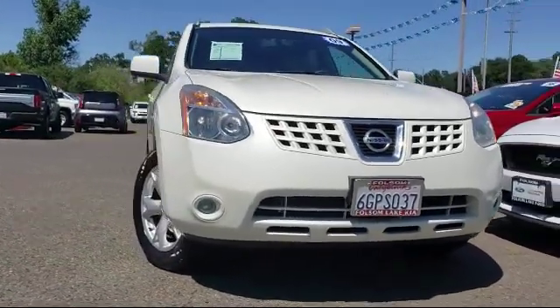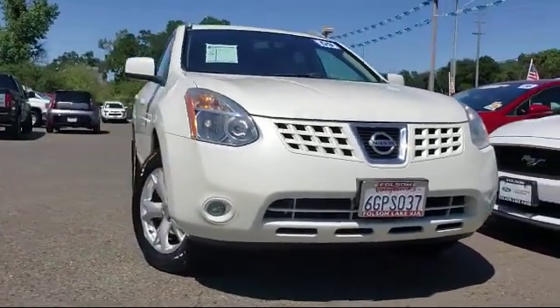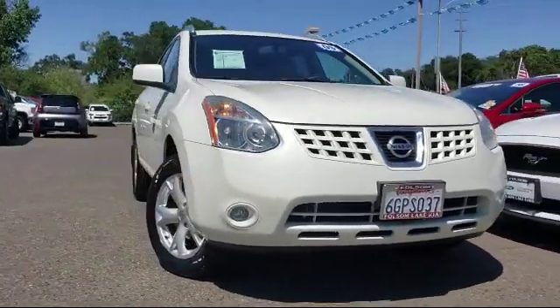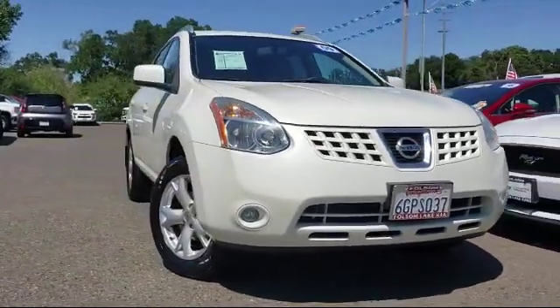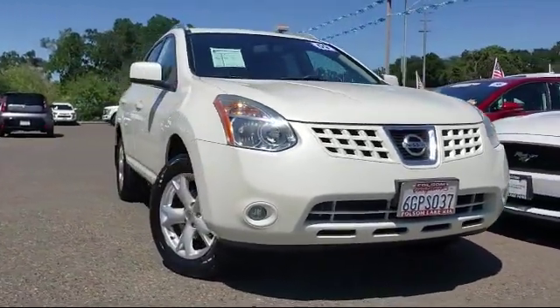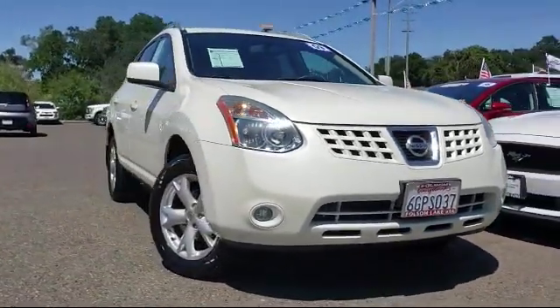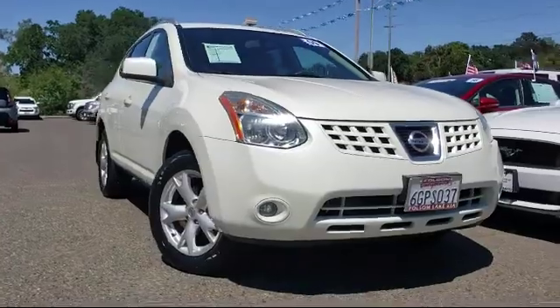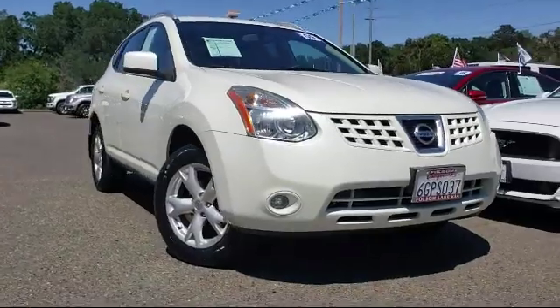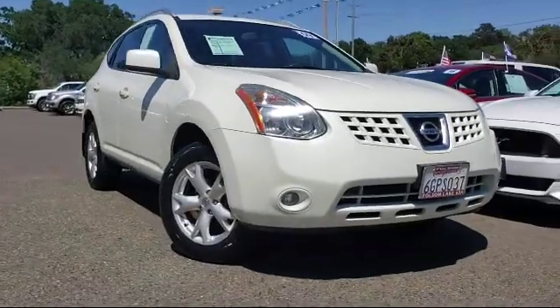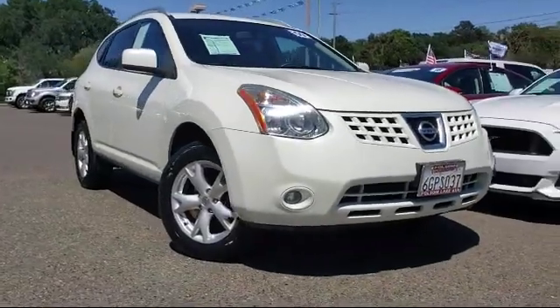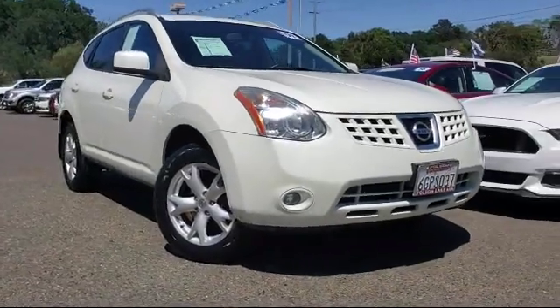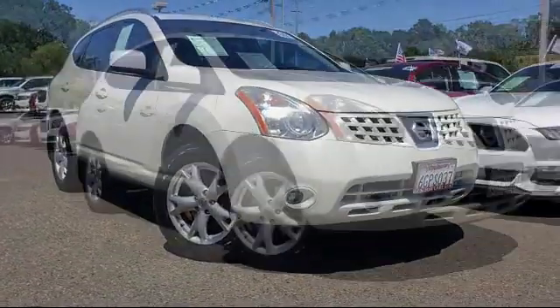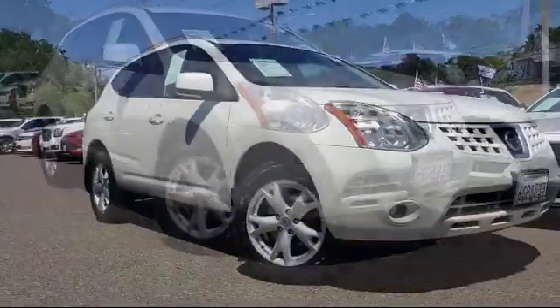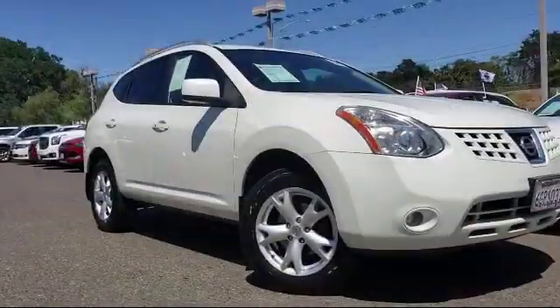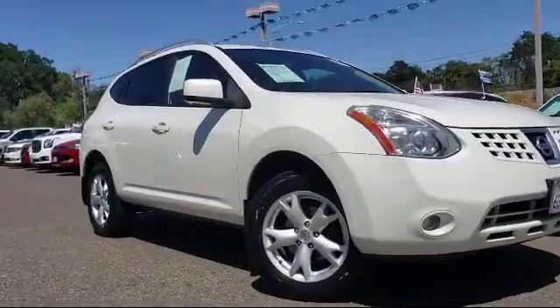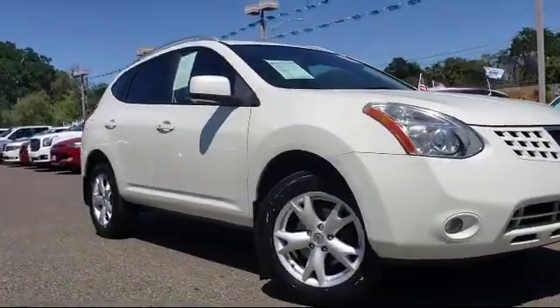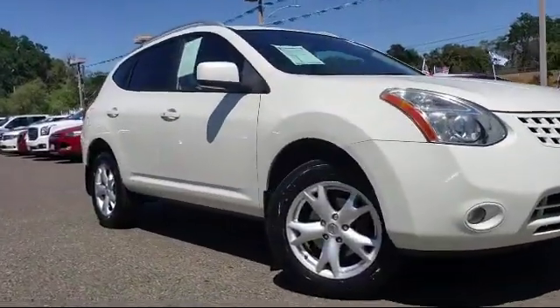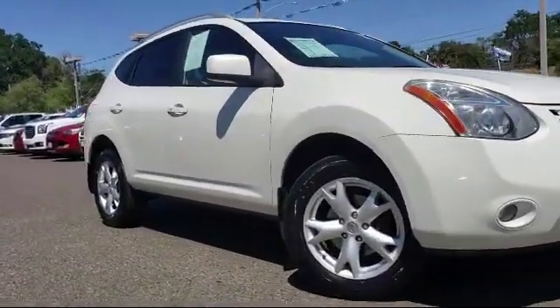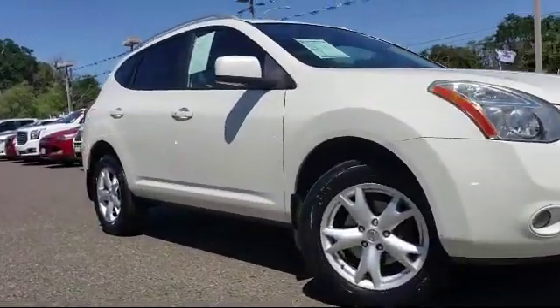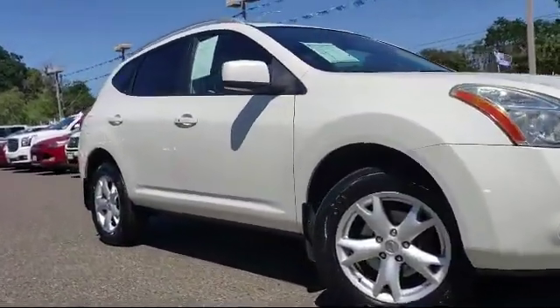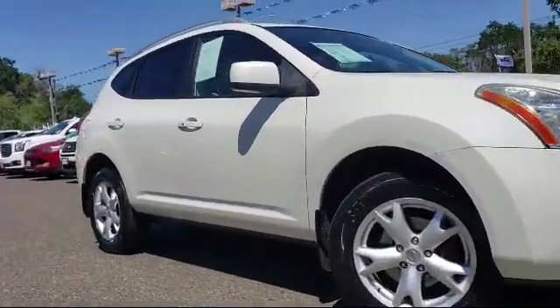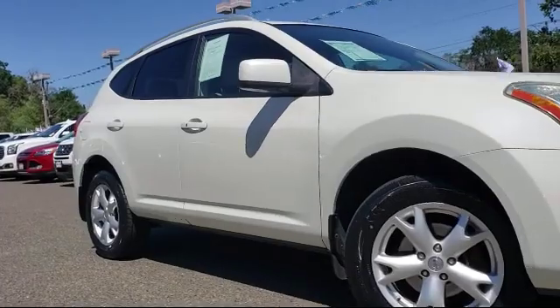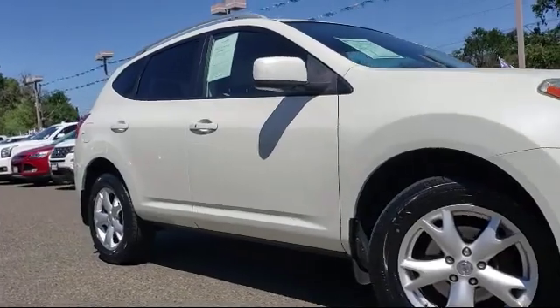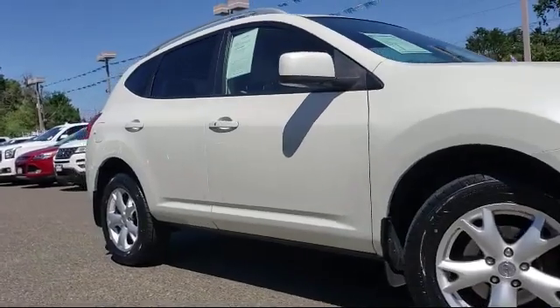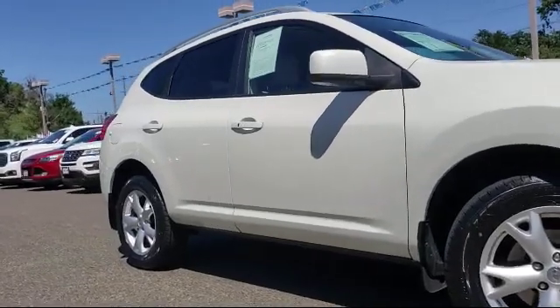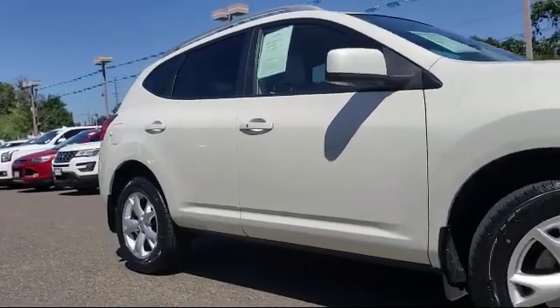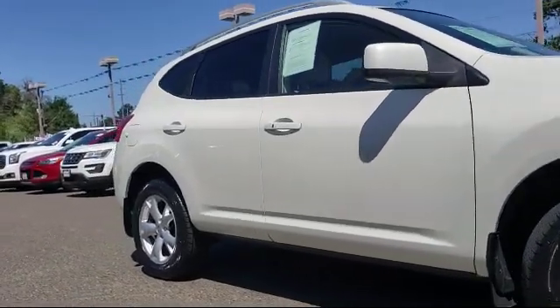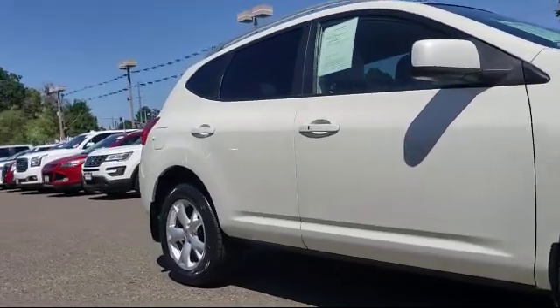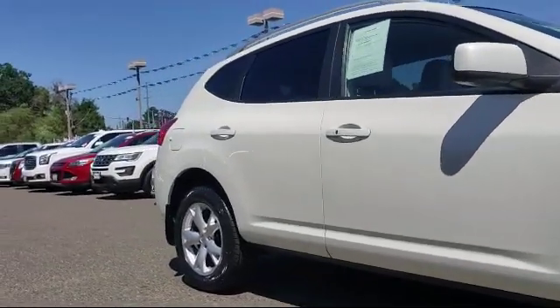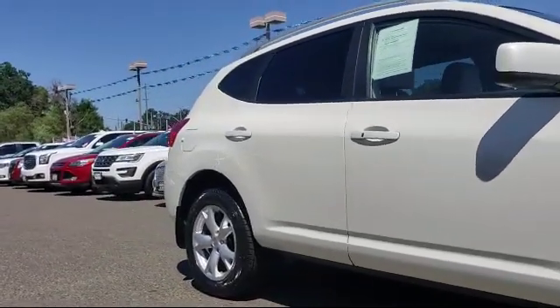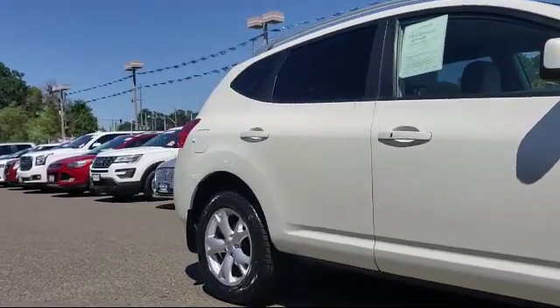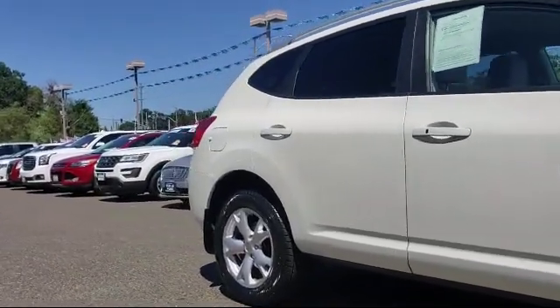It comes equipped with roof rack, keyless entry, tire pressure monitoring system, alloy wheels, air conditioning, and AM-FM CD audio system.